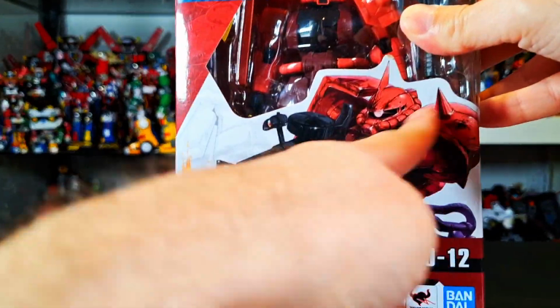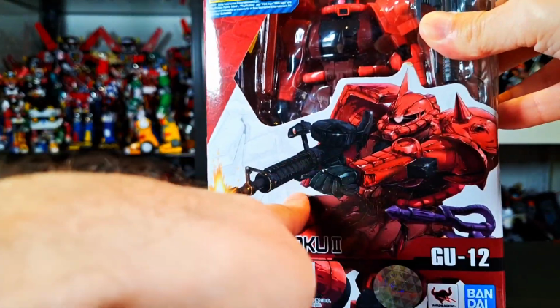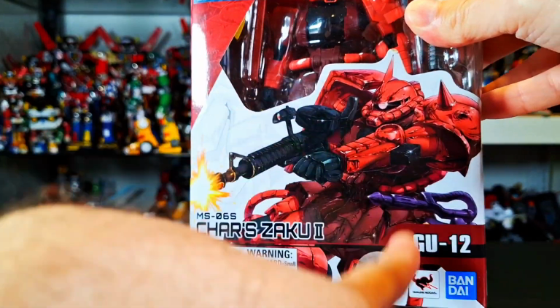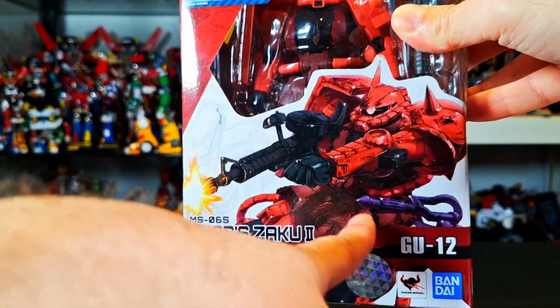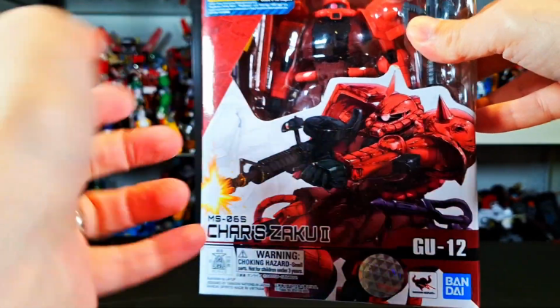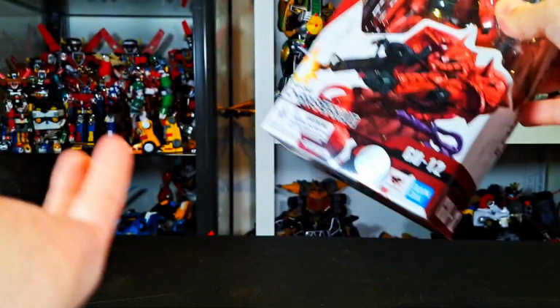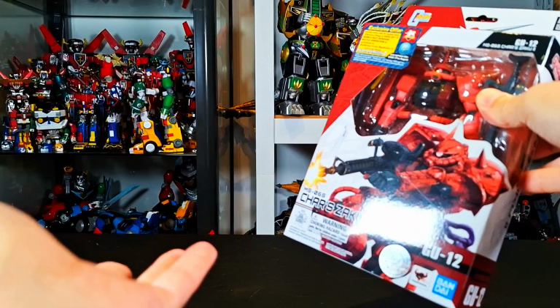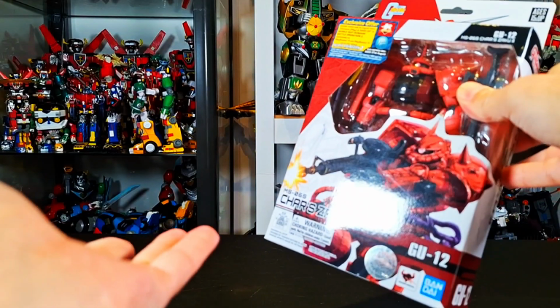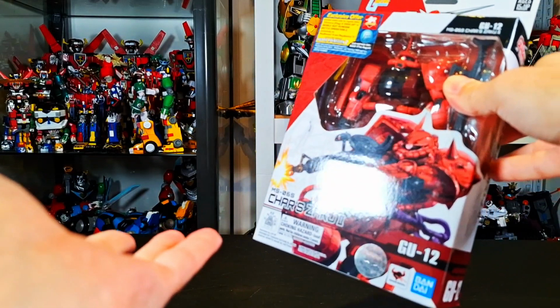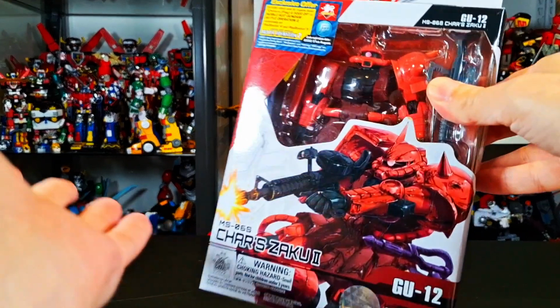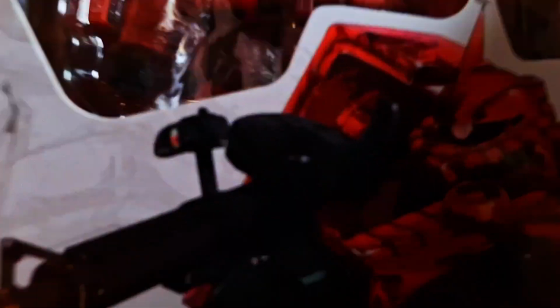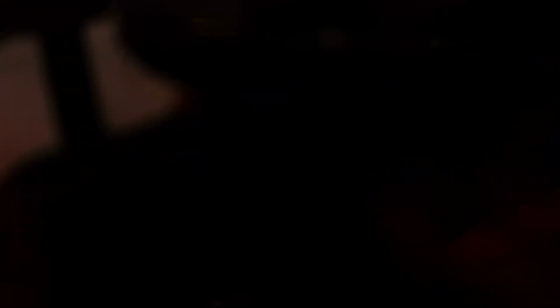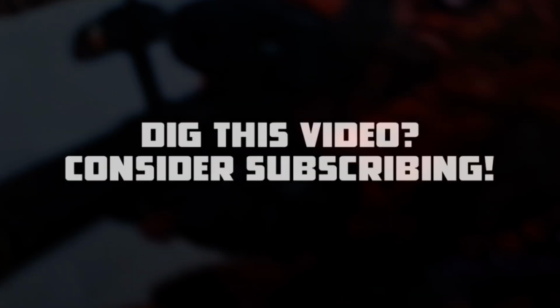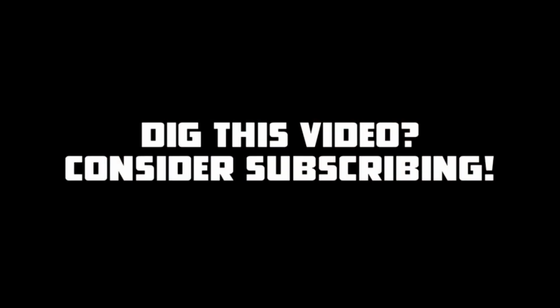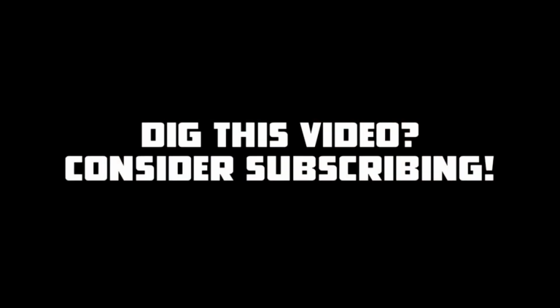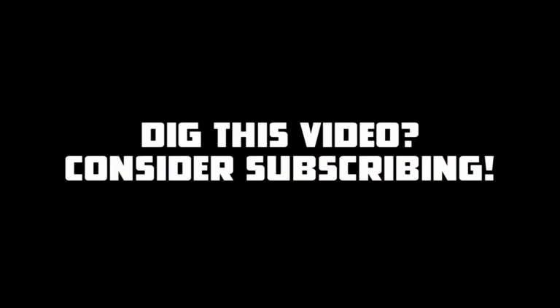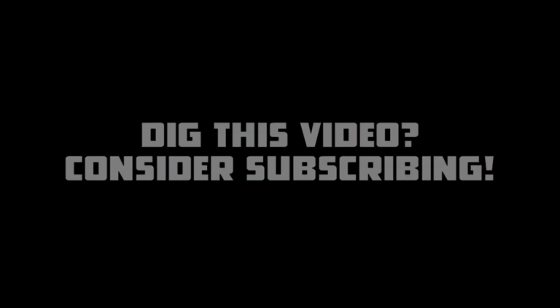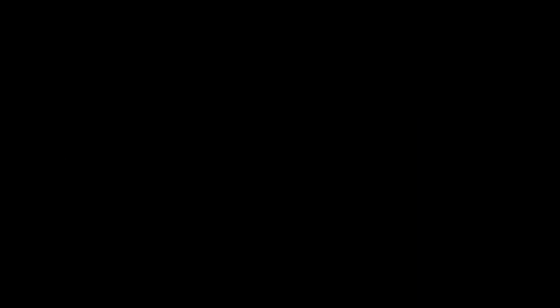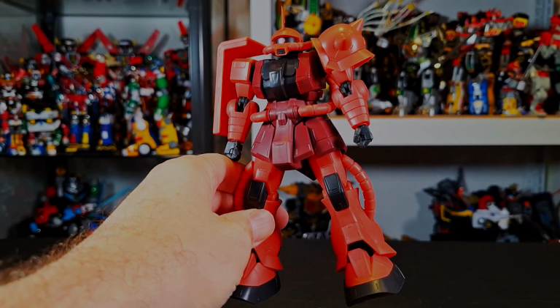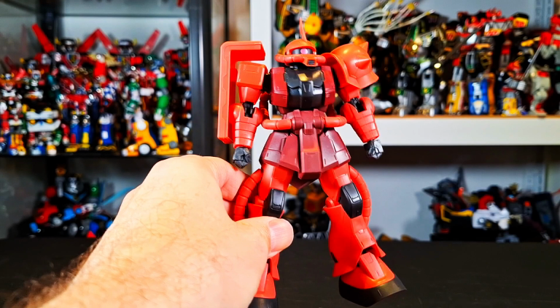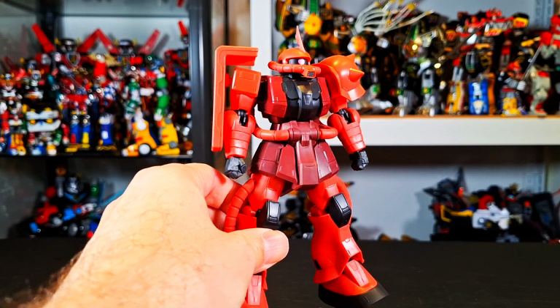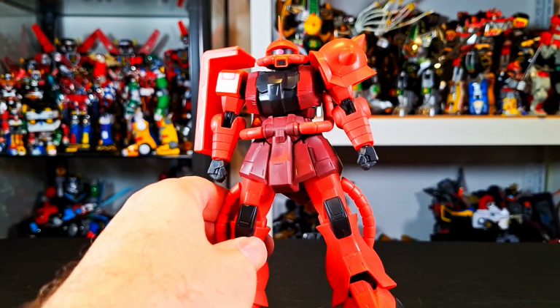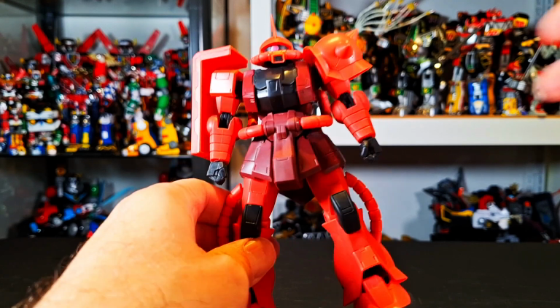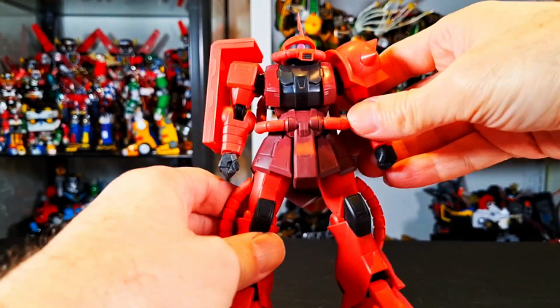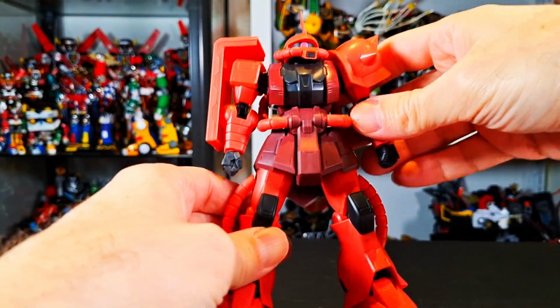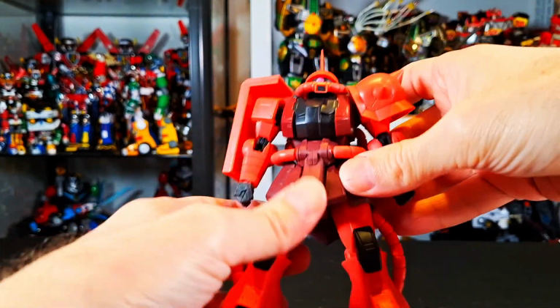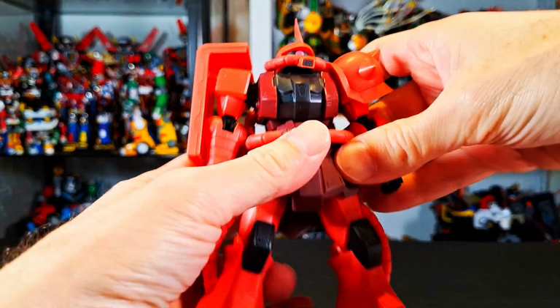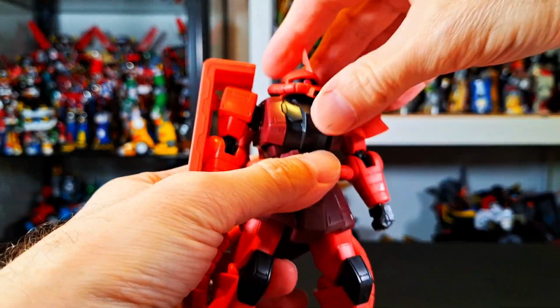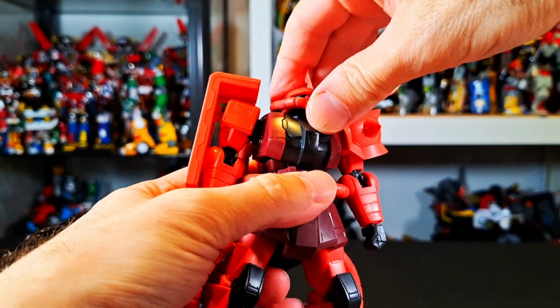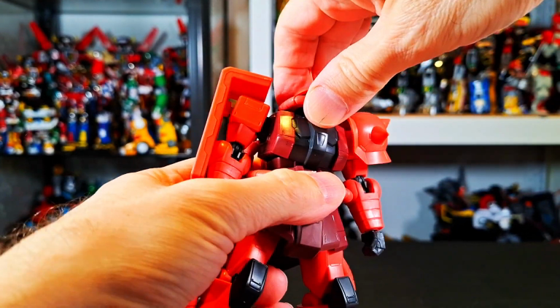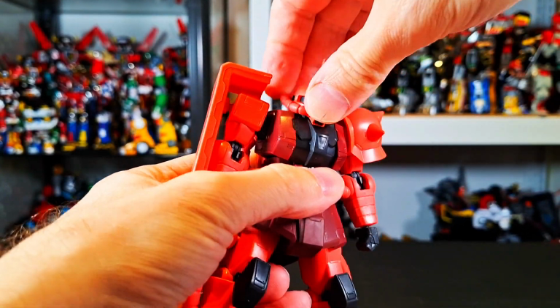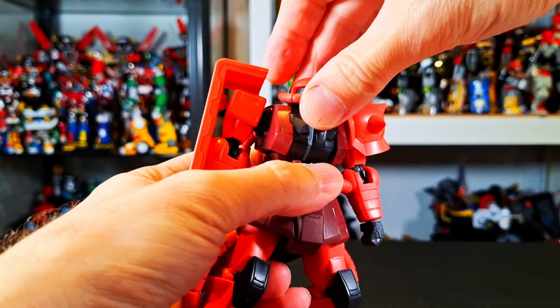This is really nice art here of the Zaku 2. Let's just get to the review. Here's the Zaku 2 out of the package, and let's do articulation first before I talk about anything.